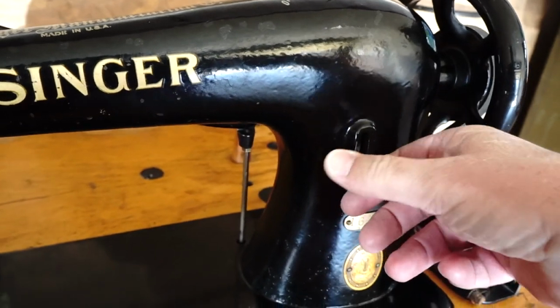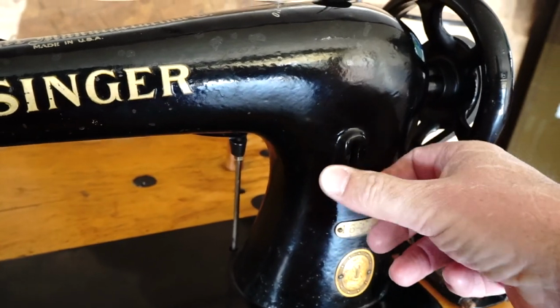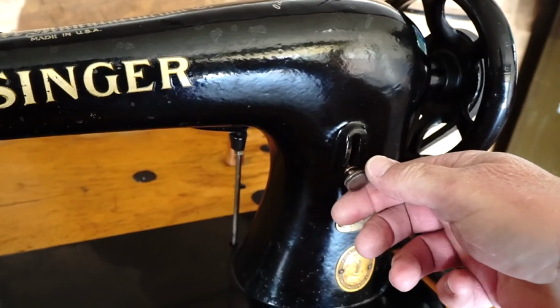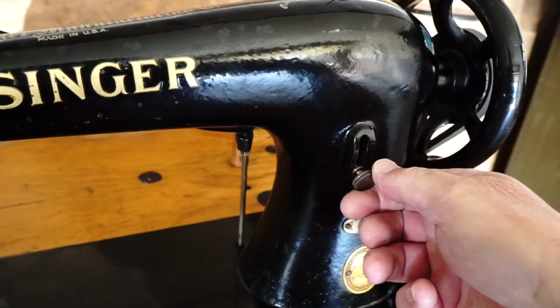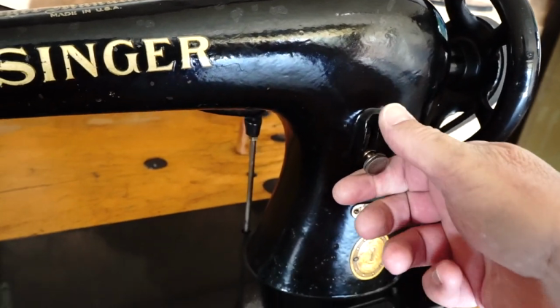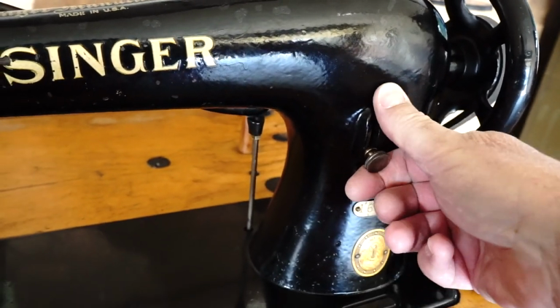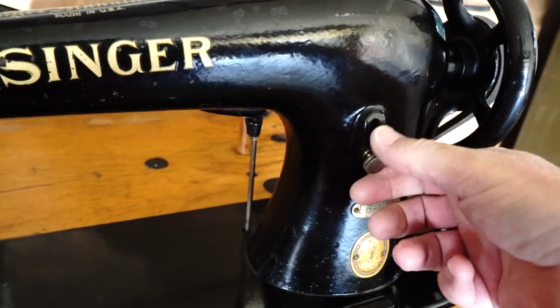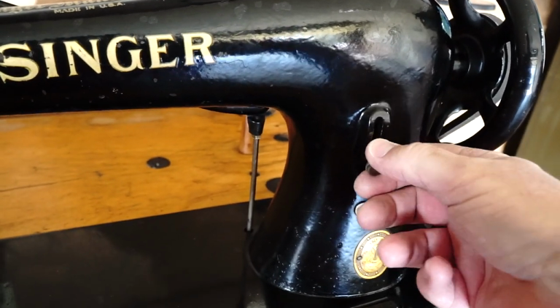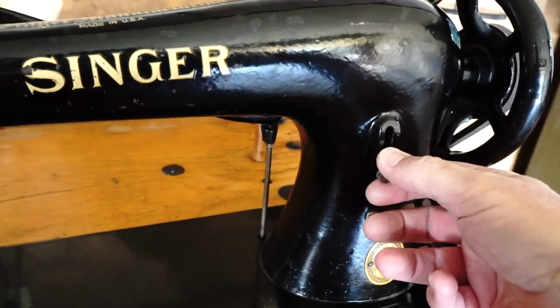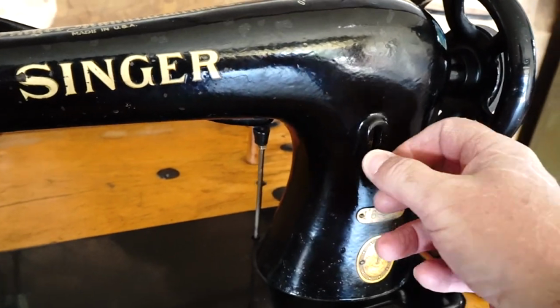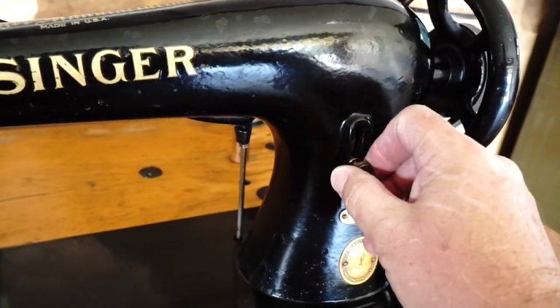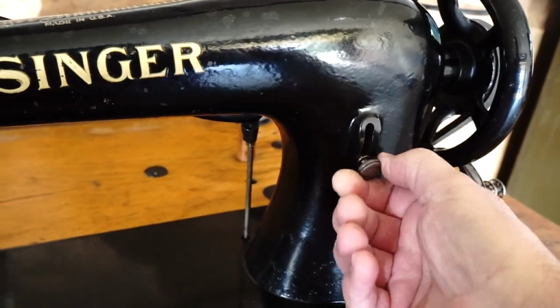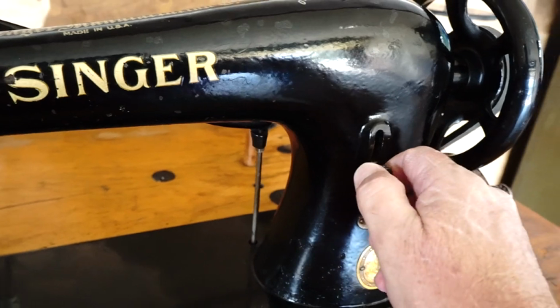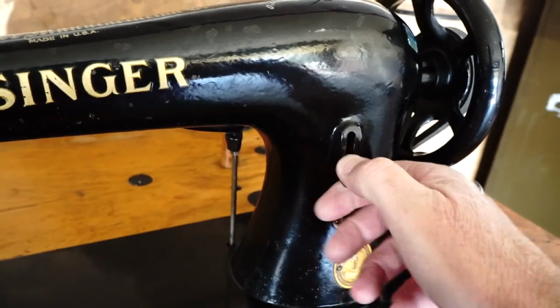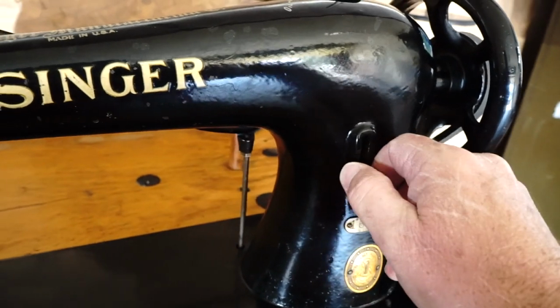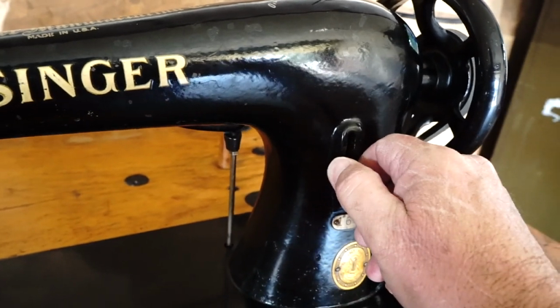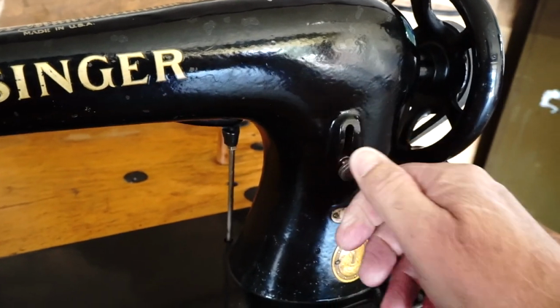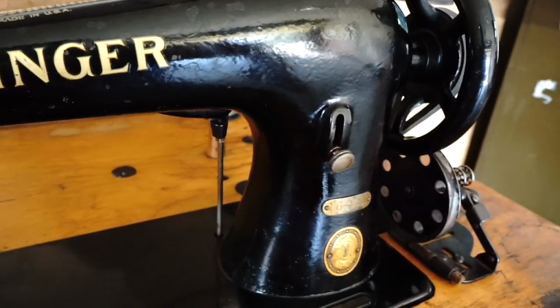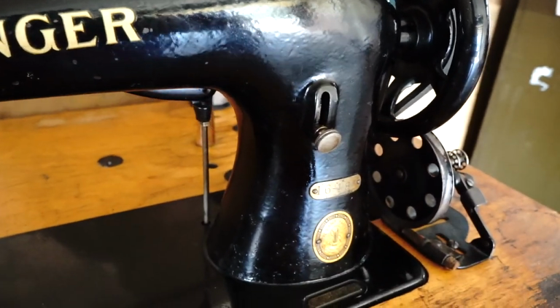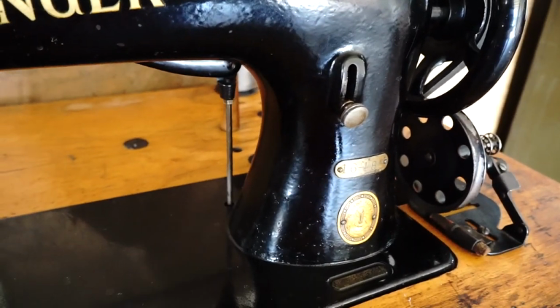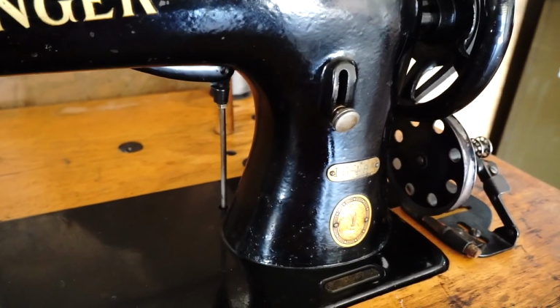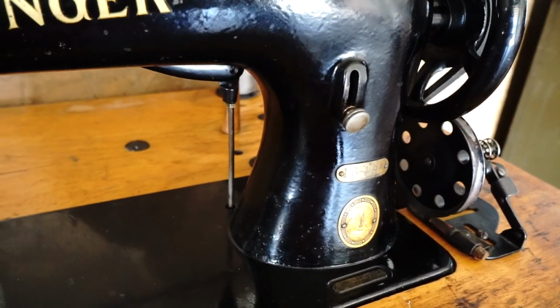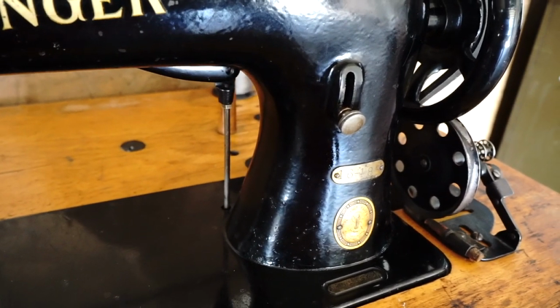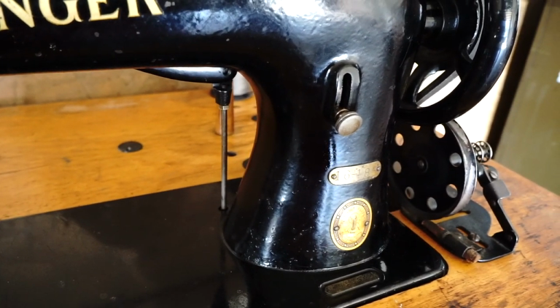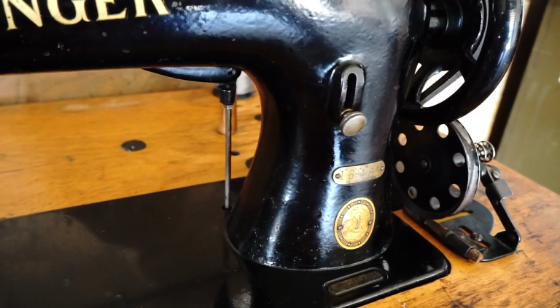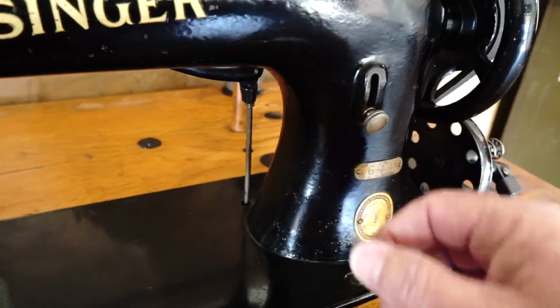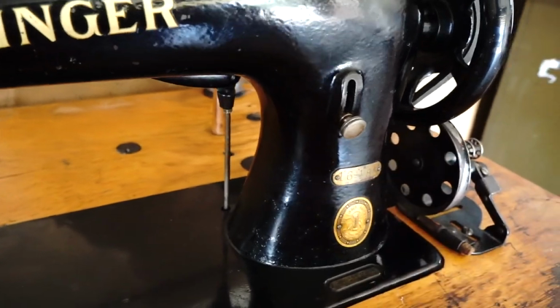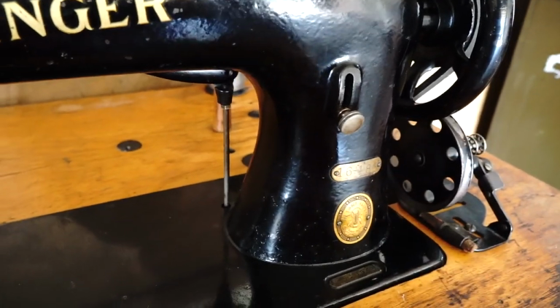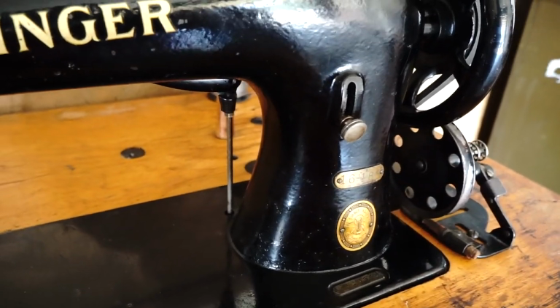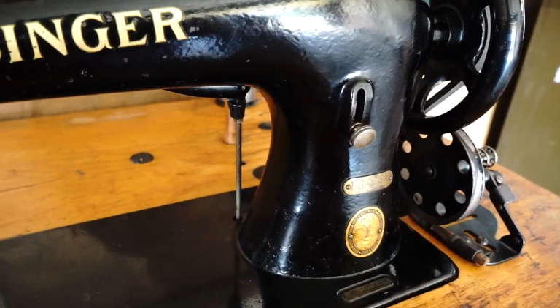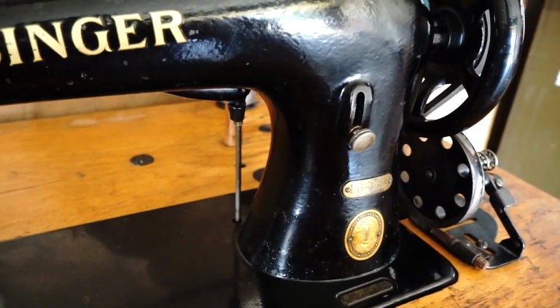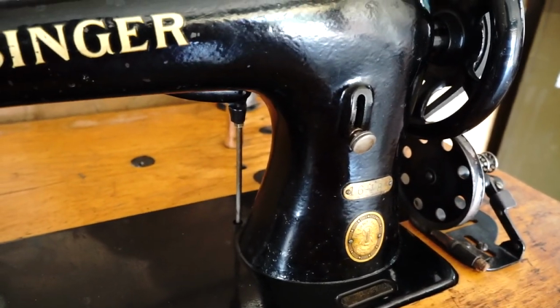Over here is our stitch length. Loosen this thumb screw — take it up for a short stitch, down for a big stitch. Obviously if you're doing upholstery and bags, a big stitch is fine. I'll get you on the tripod and run the machine.